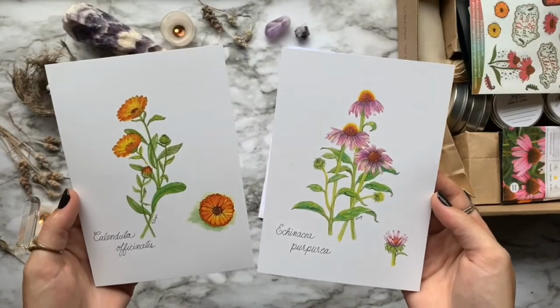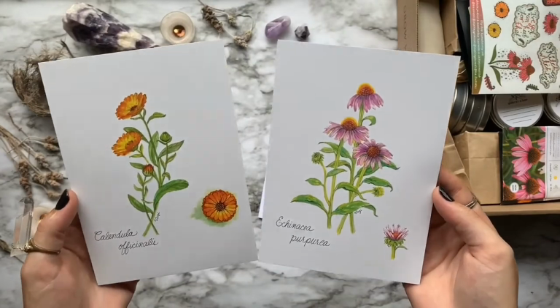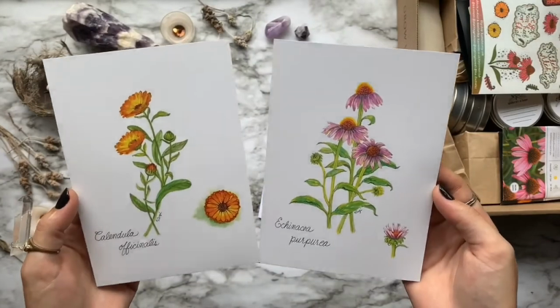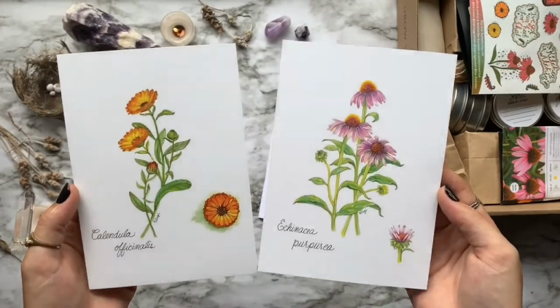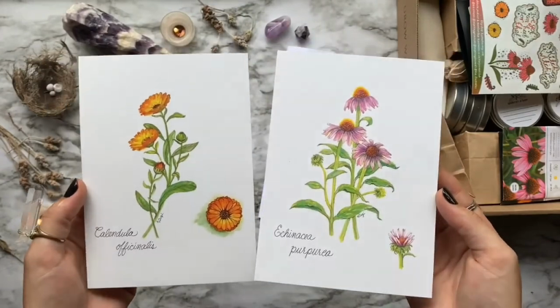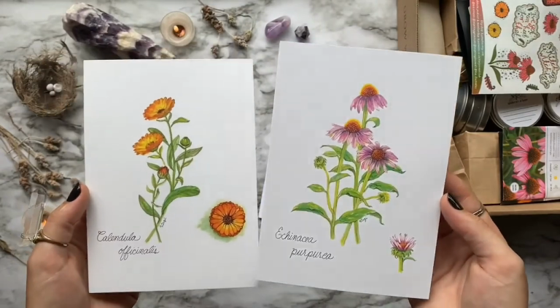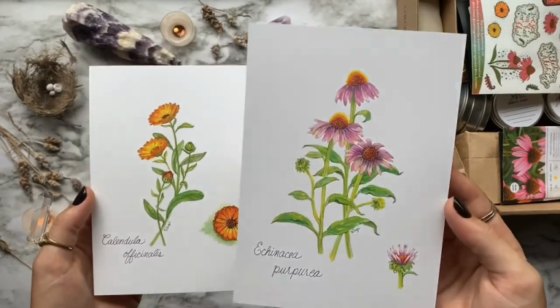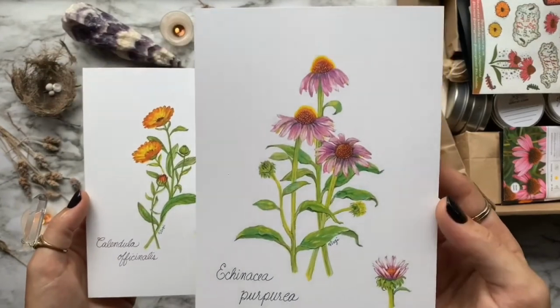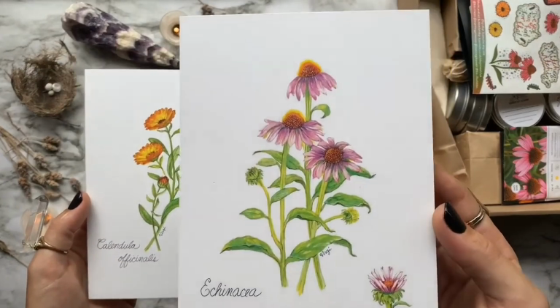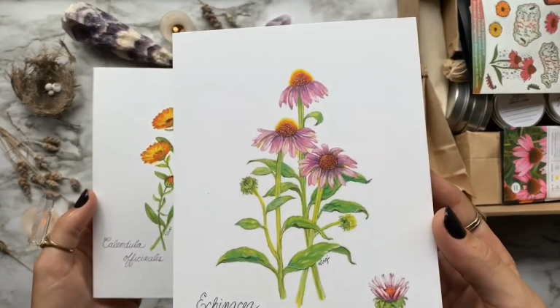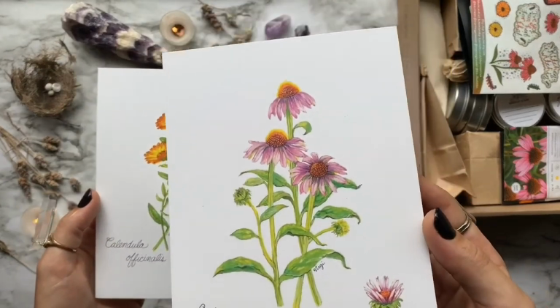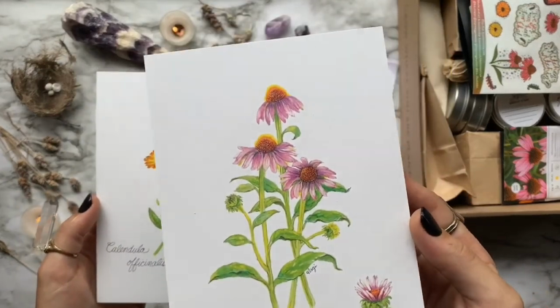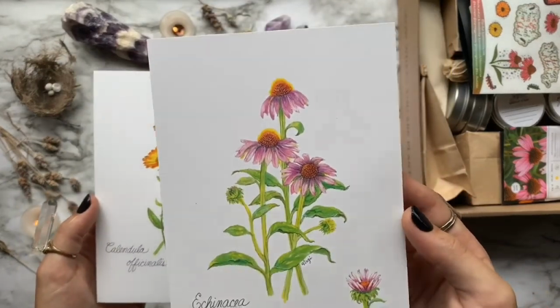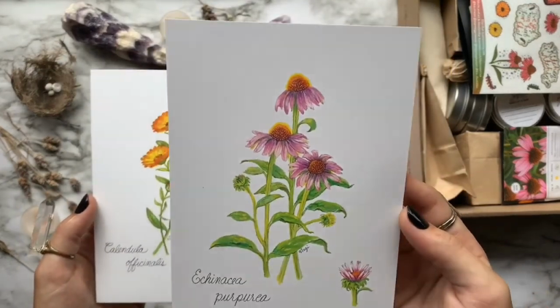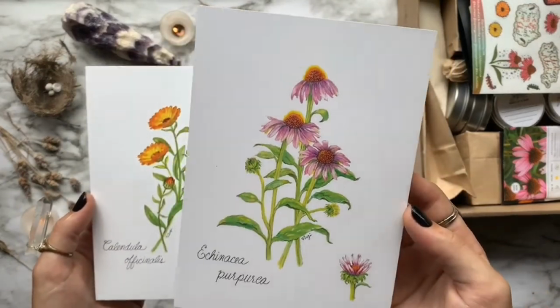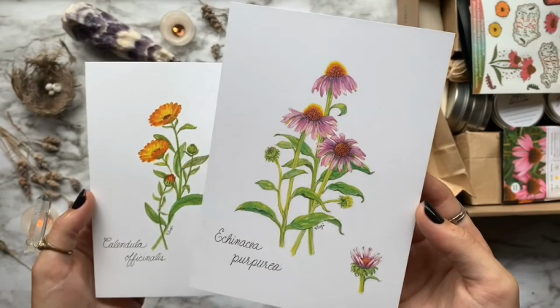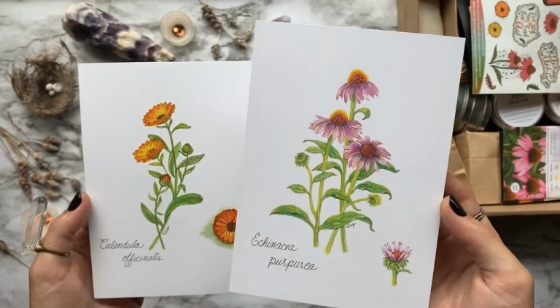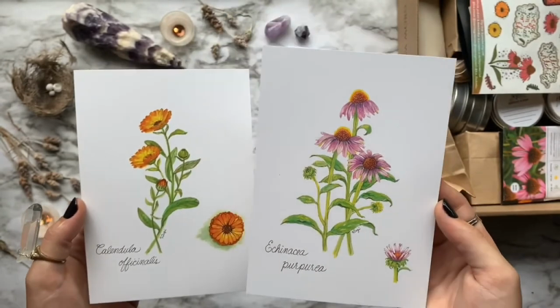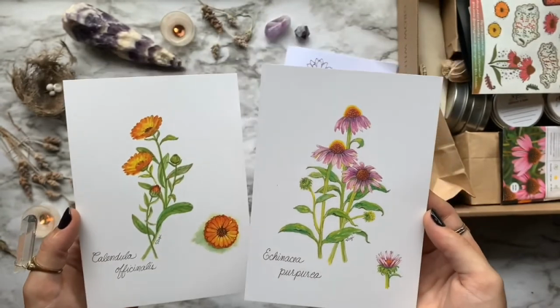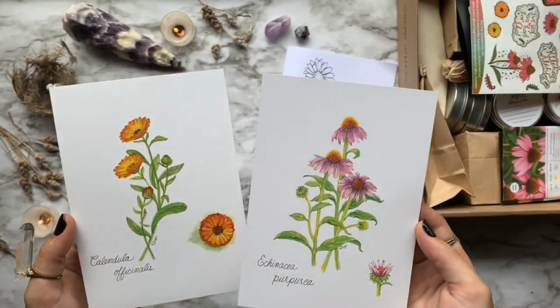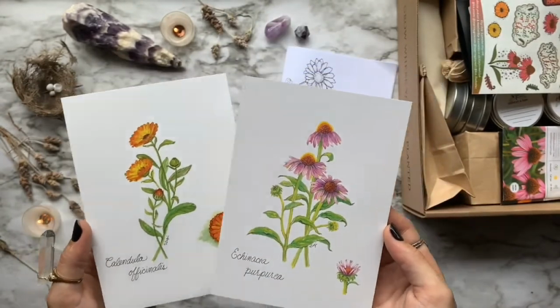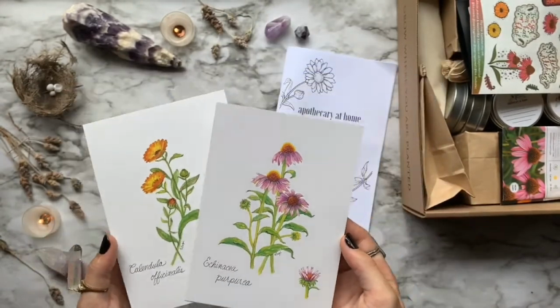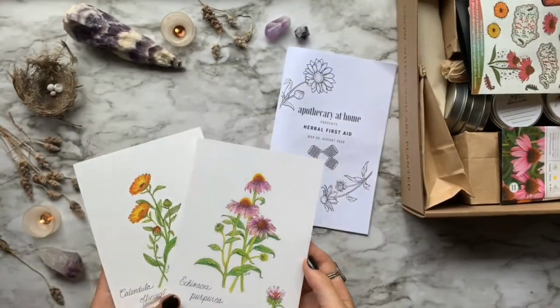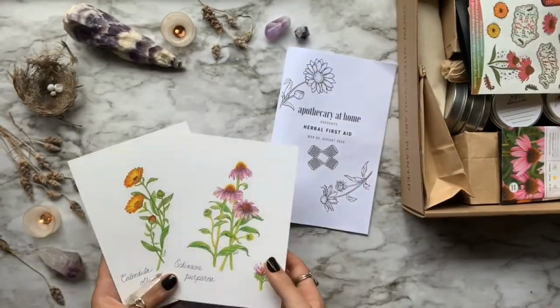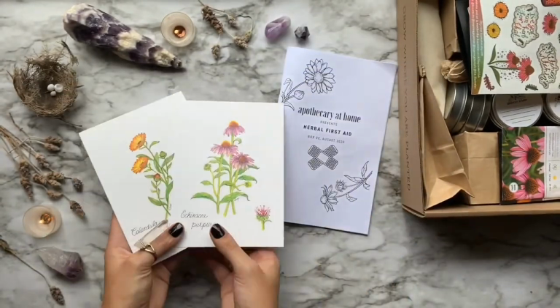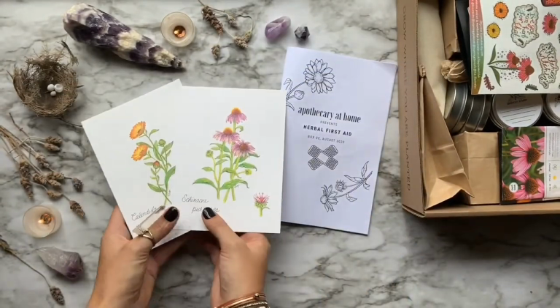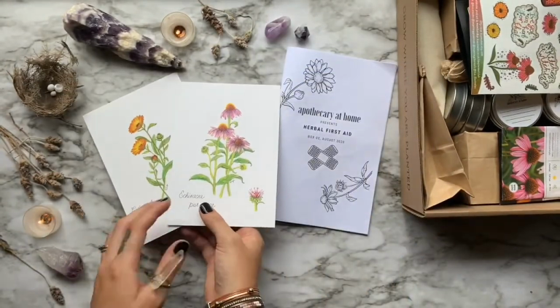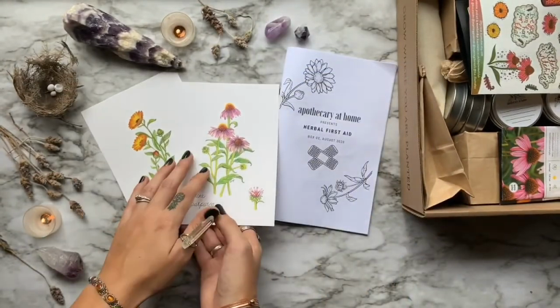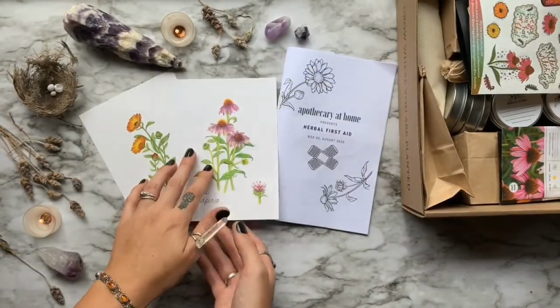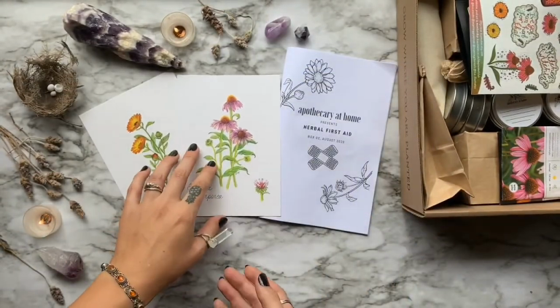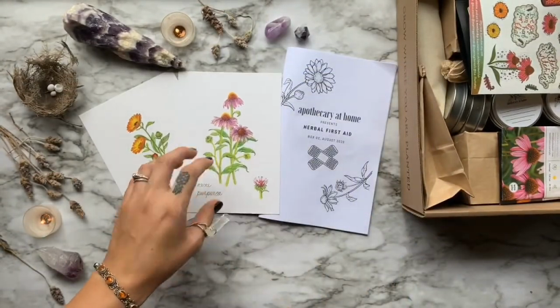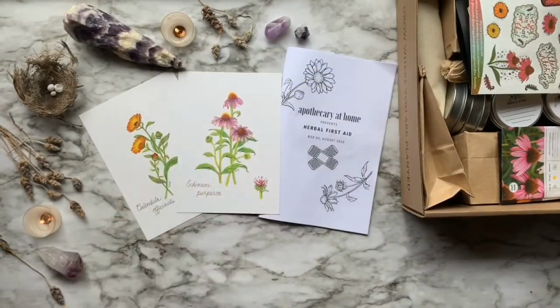Next, we have our collectible botanical art prints drawn by Virgie. Perfect to add to any books or even to place in a frame and hang them up on the wall.